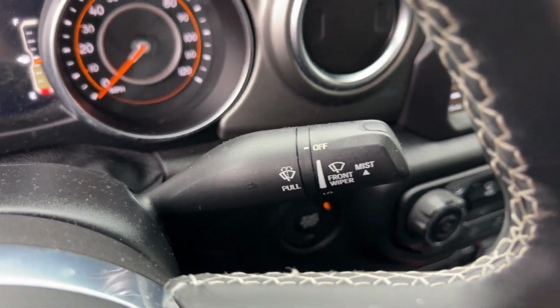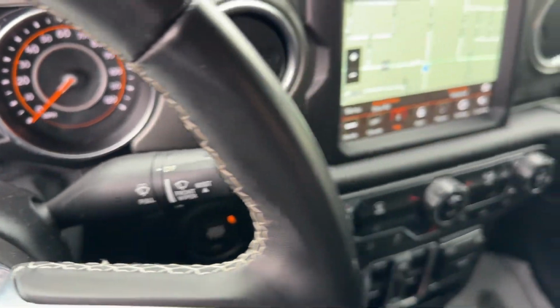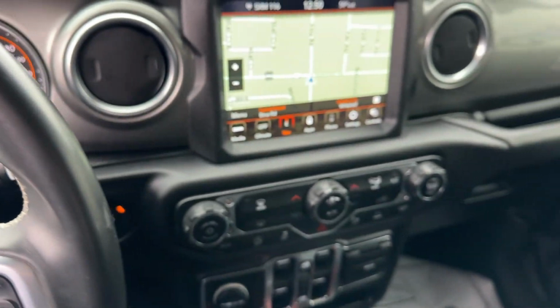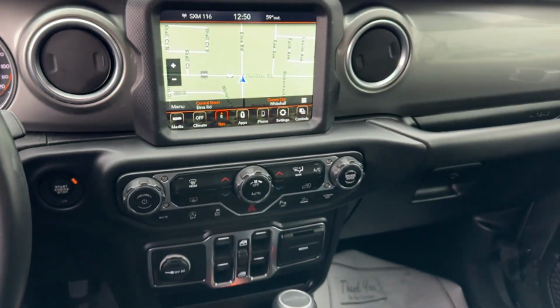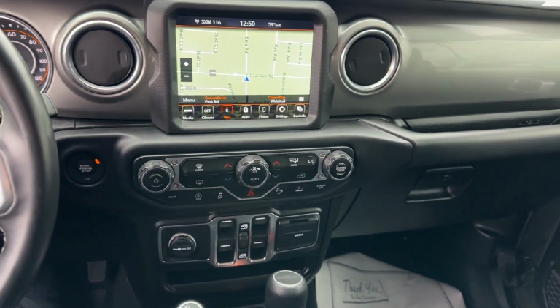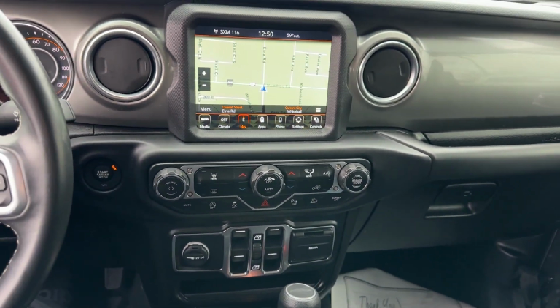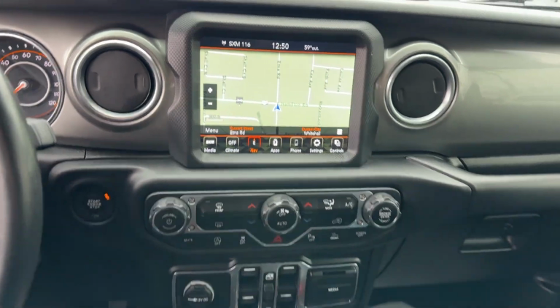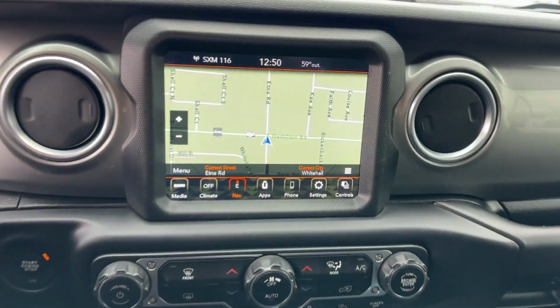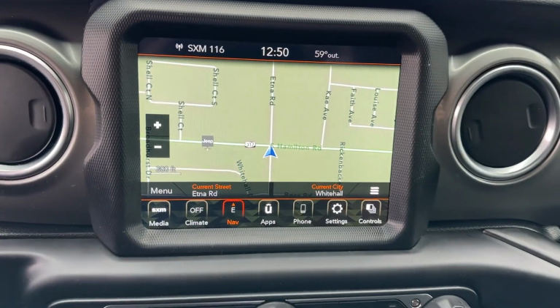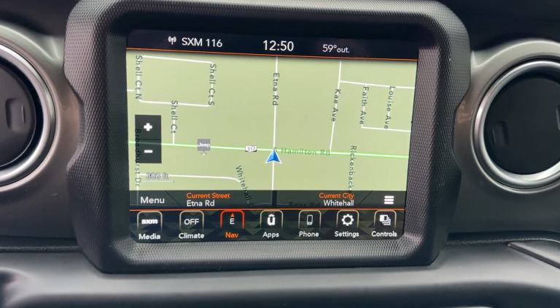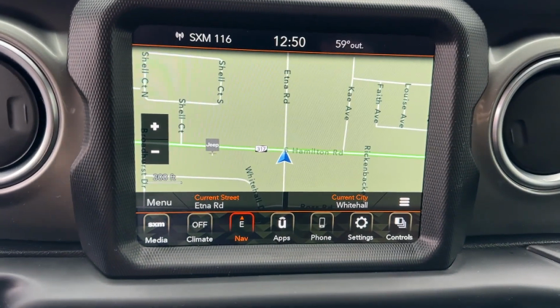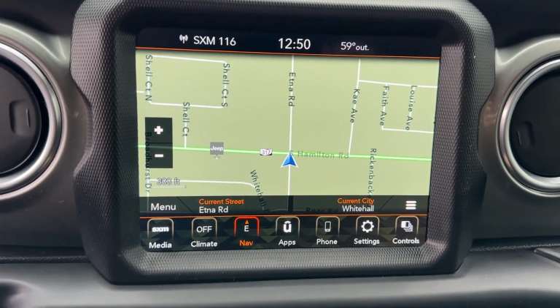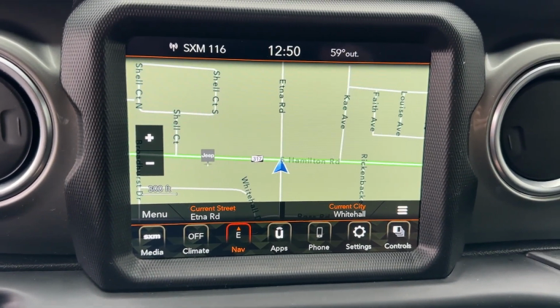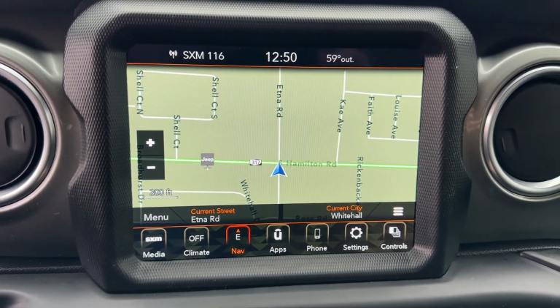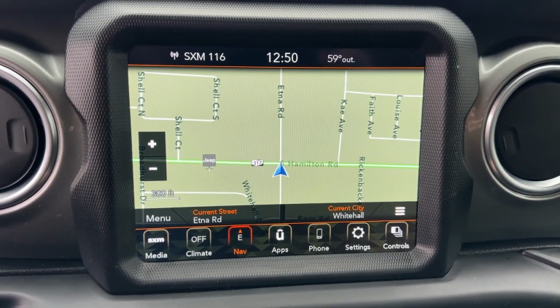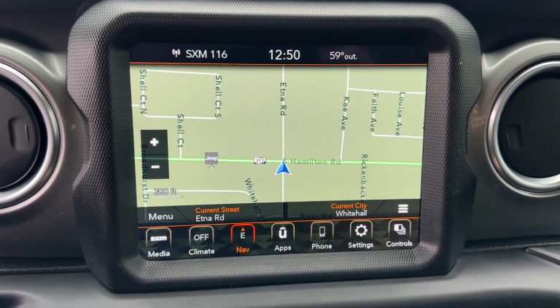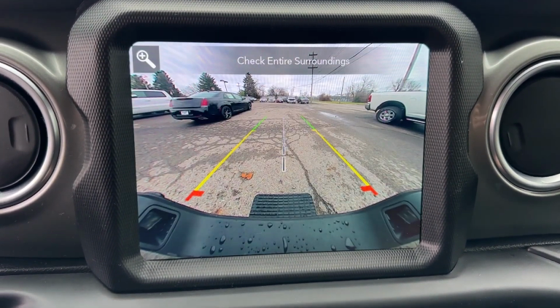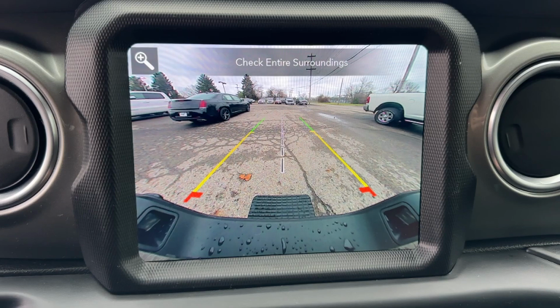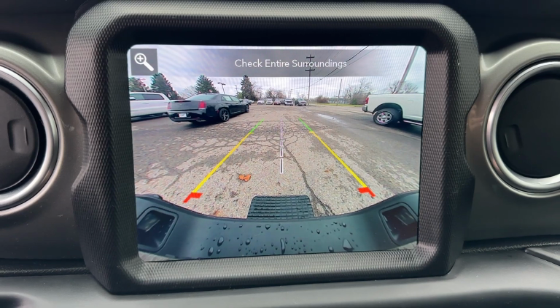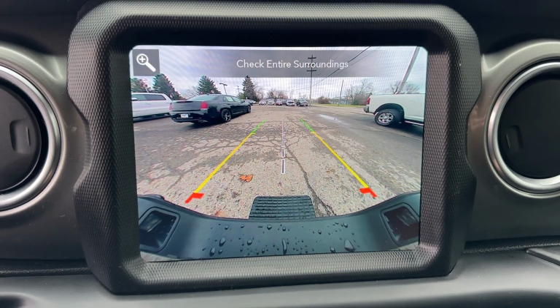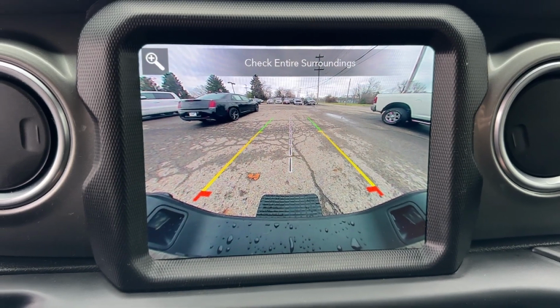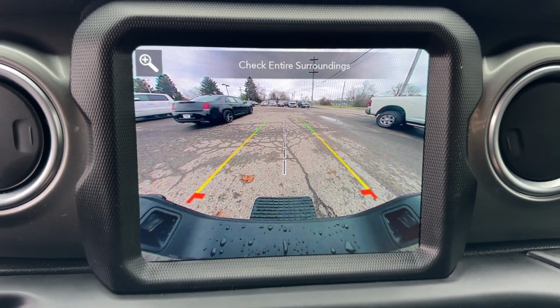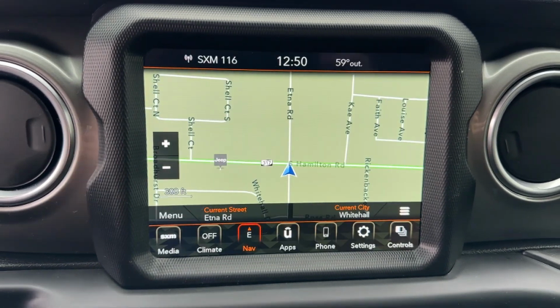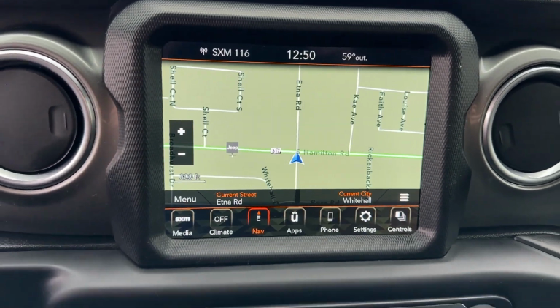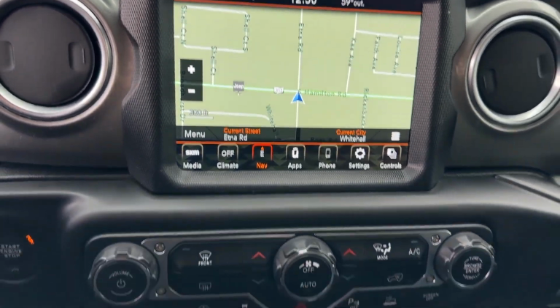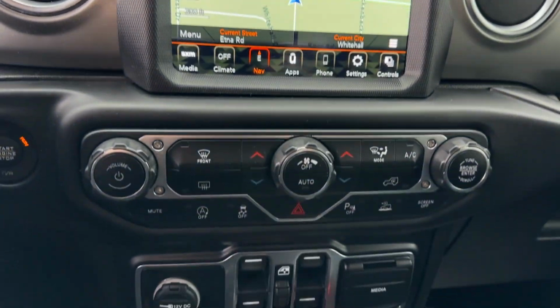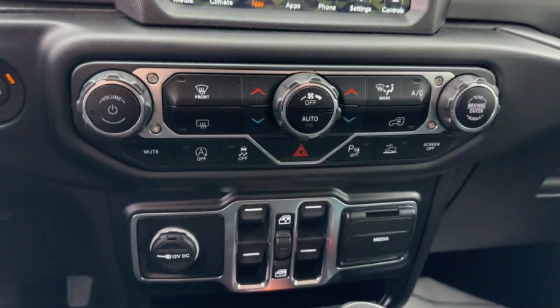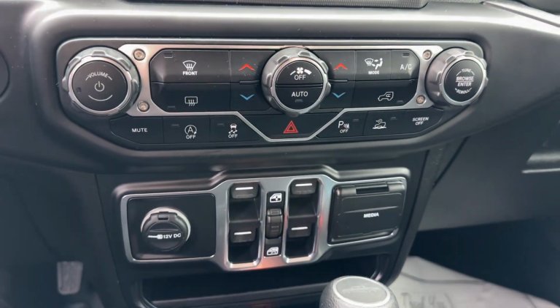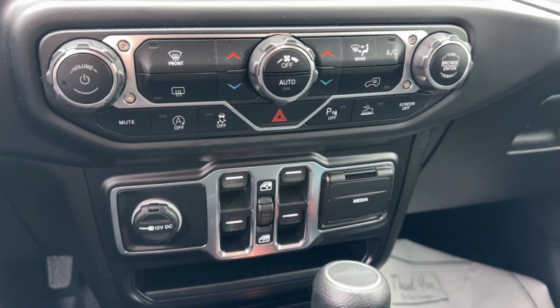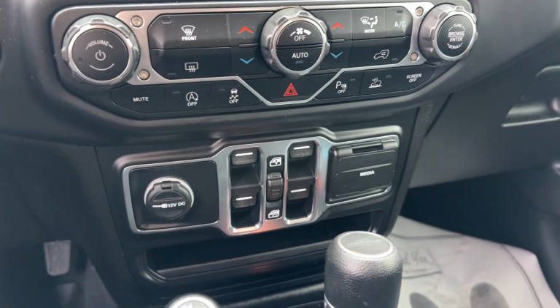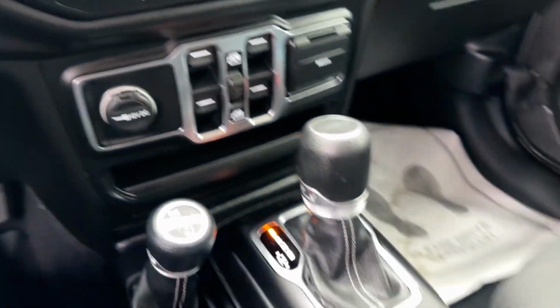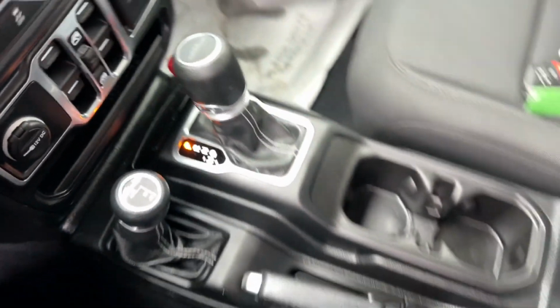Apple CarPlay and/or Android Auto, keyless entry, navigation system, premium sound system, bed liner, heated mirrors, satellite radio, backup camera, remote engine start, and fog lamps.